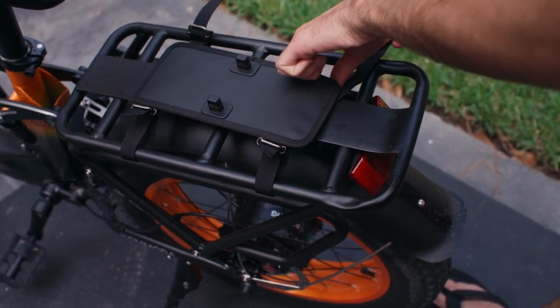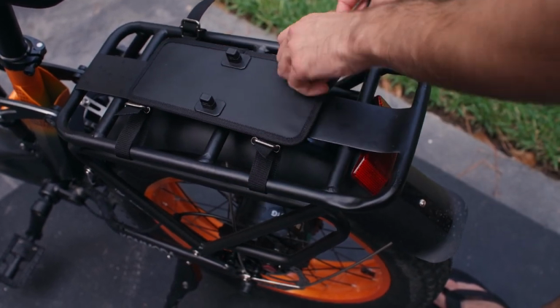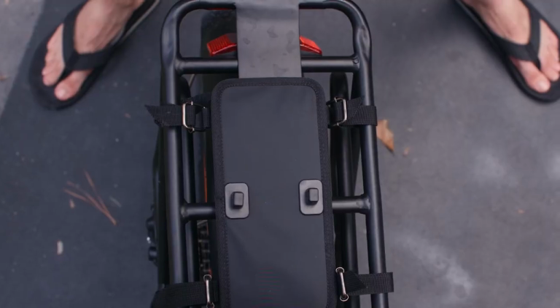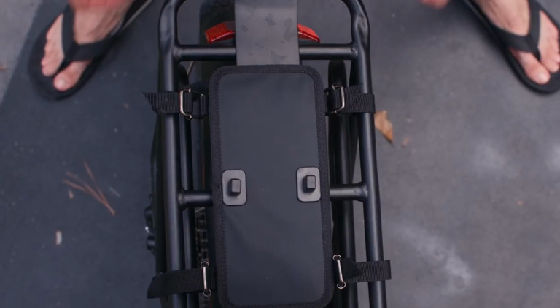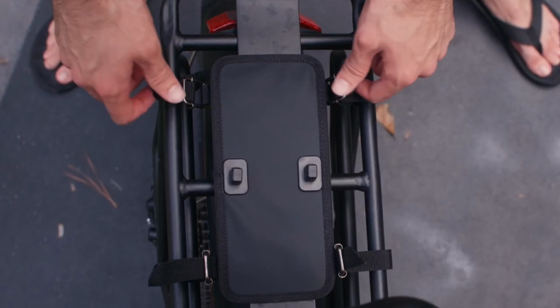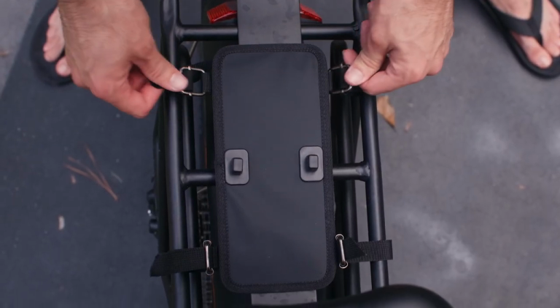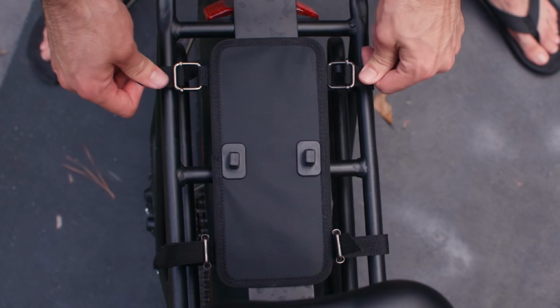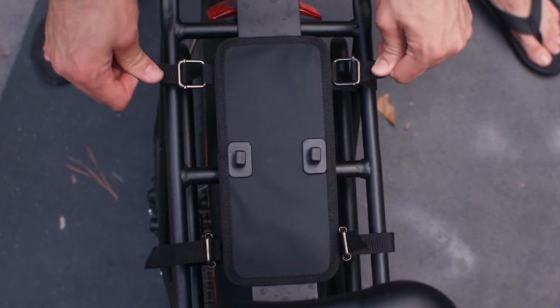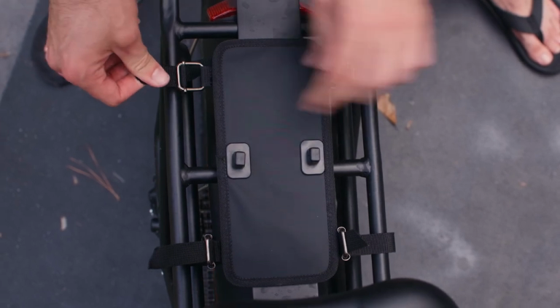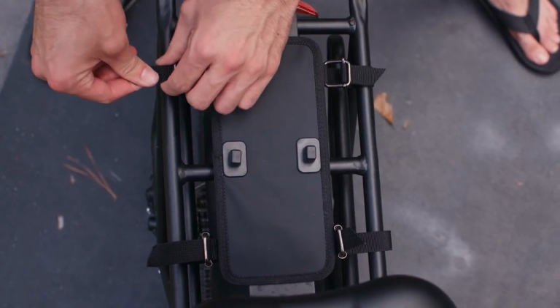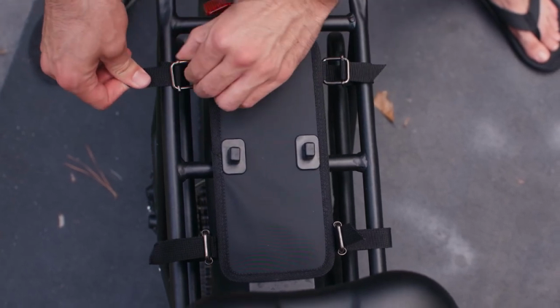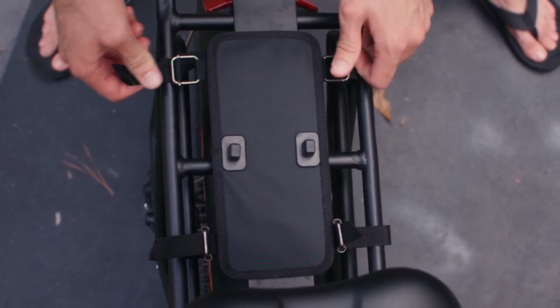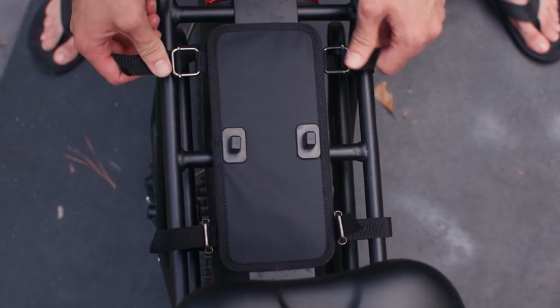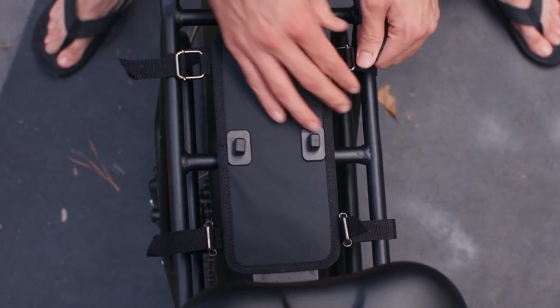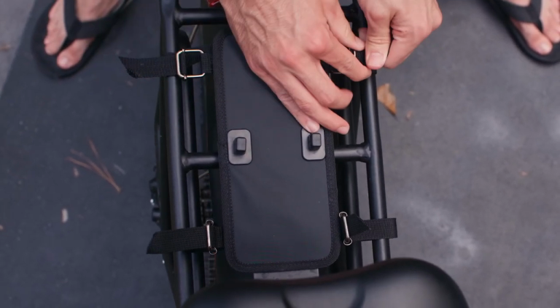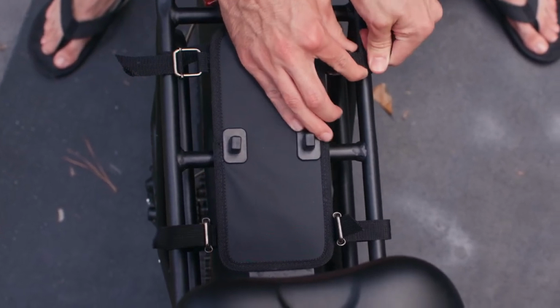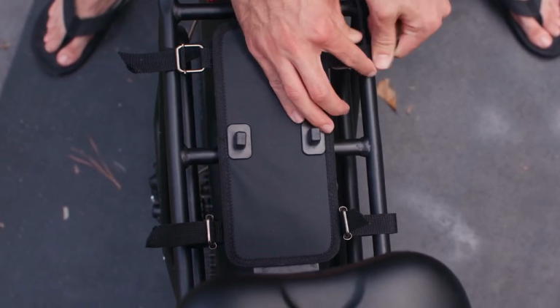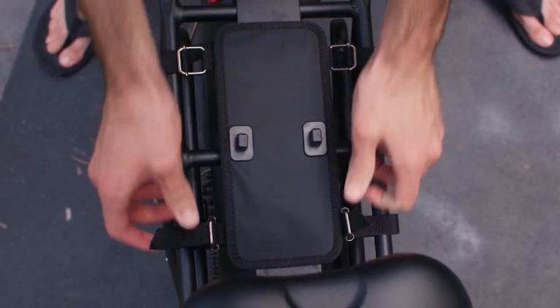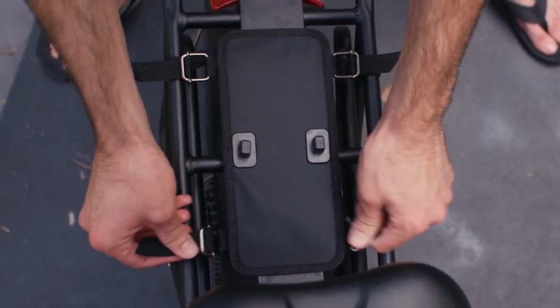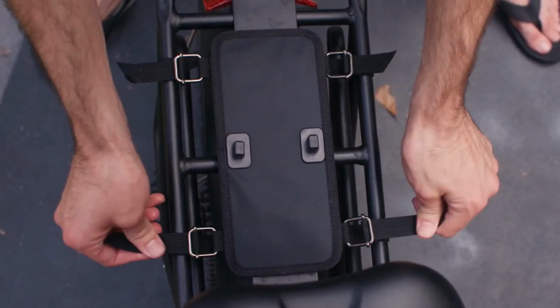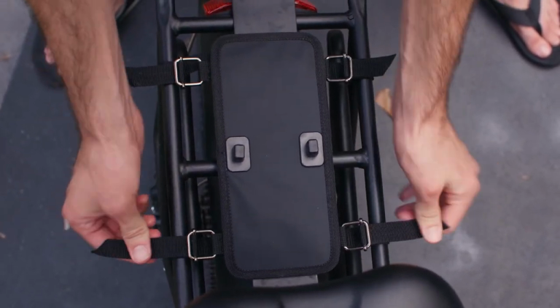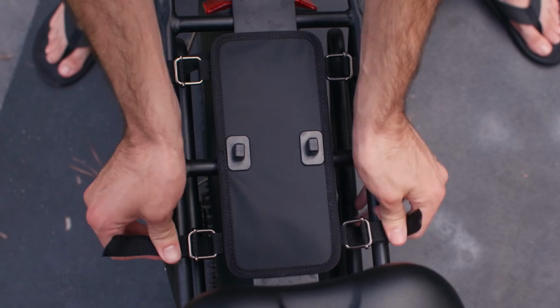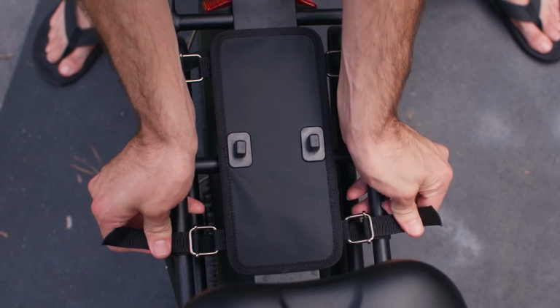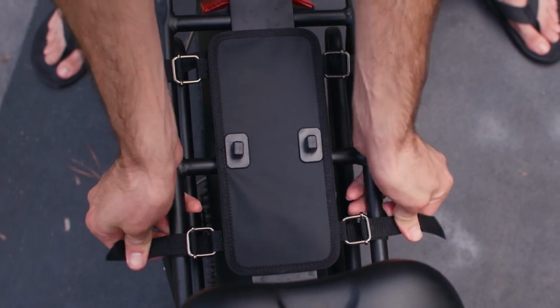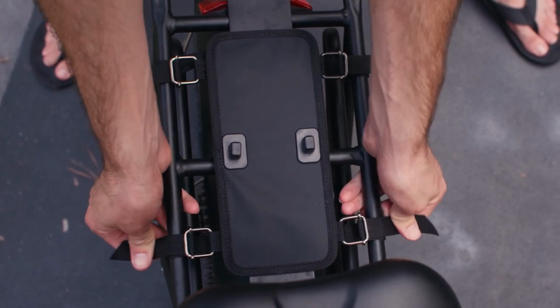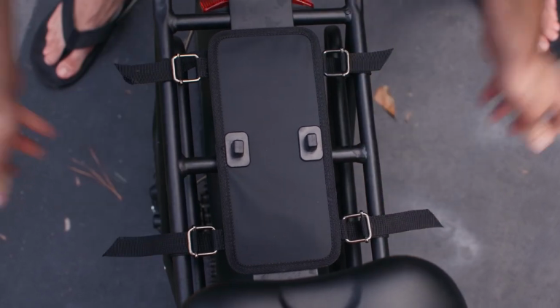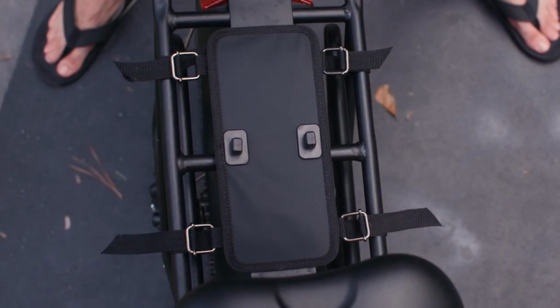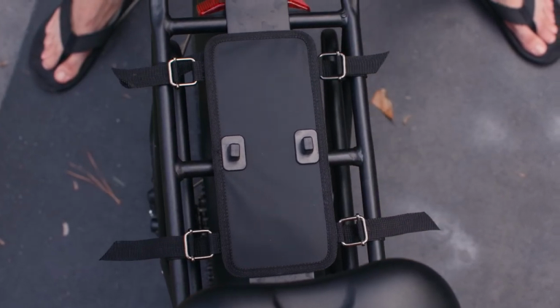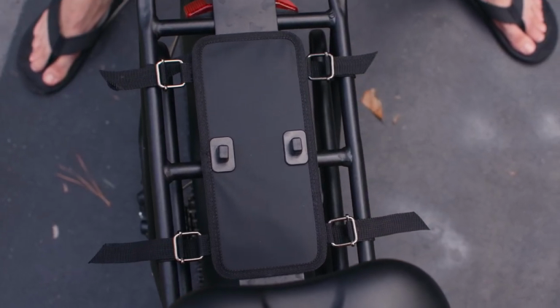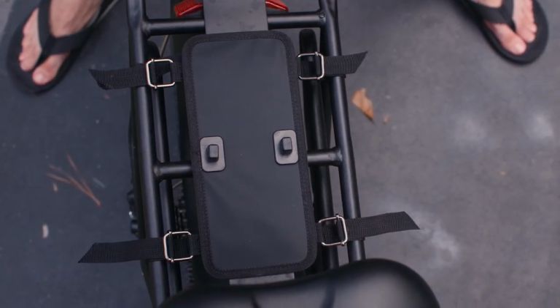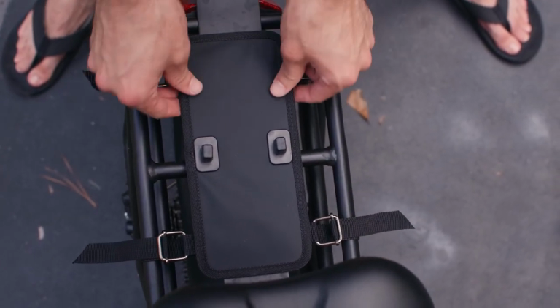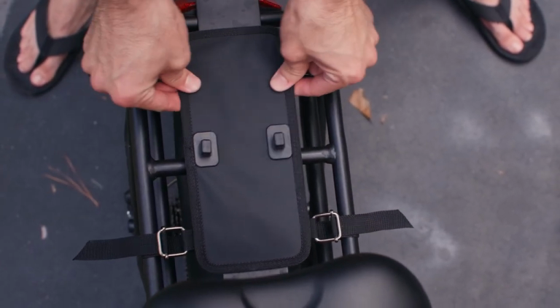Now that they're all installed, let's go ahead and pull those out nice and evenly, making sure to keep the quick release plate as close as we can to the center. There you go.